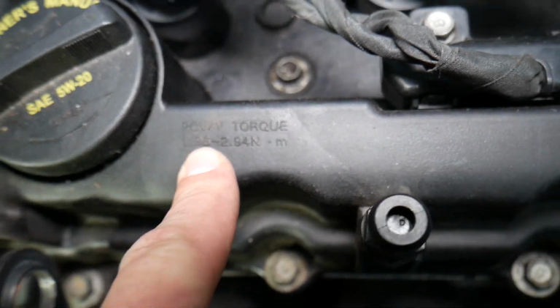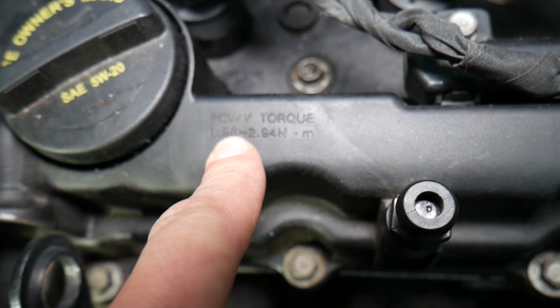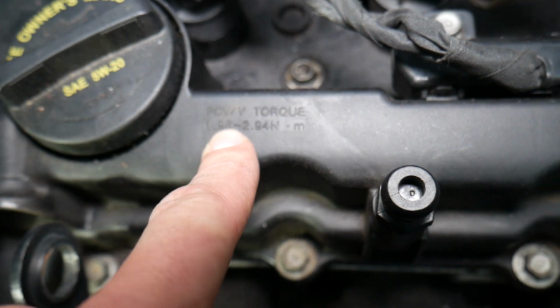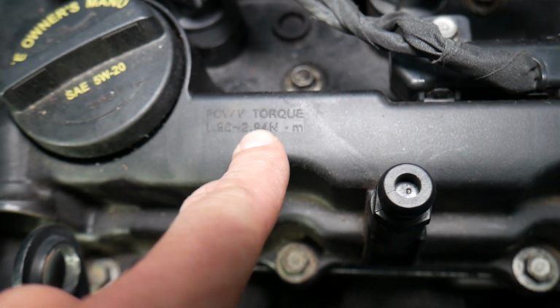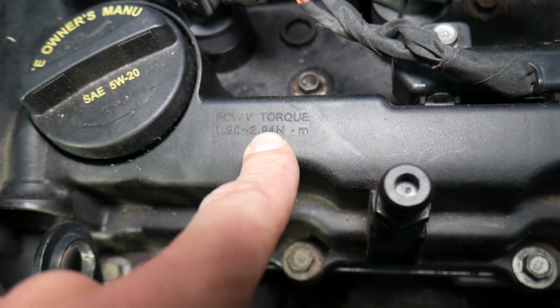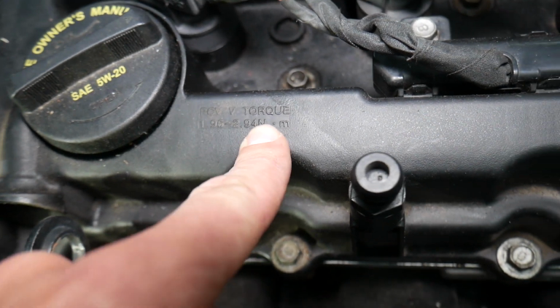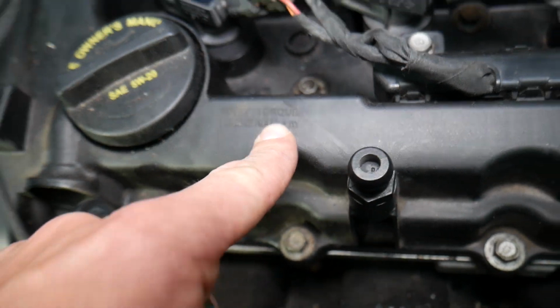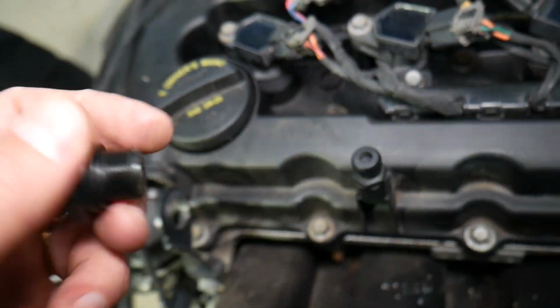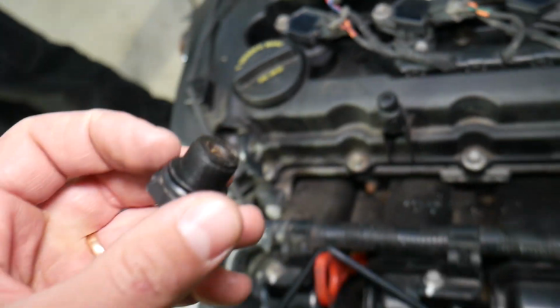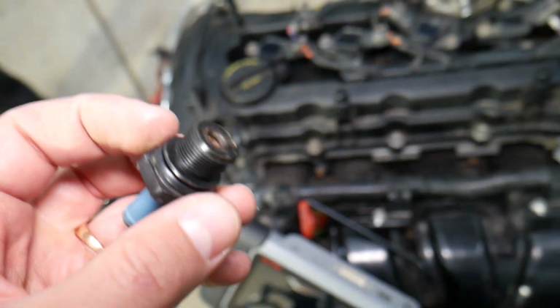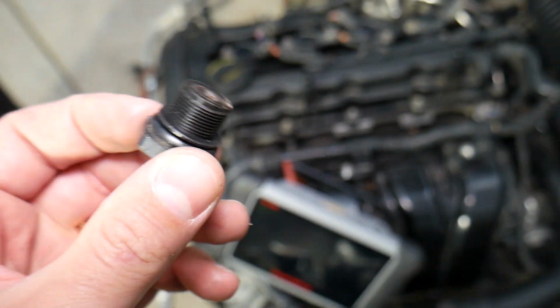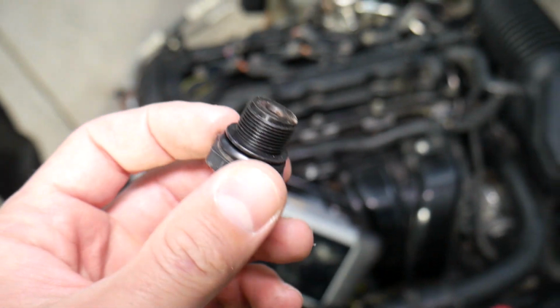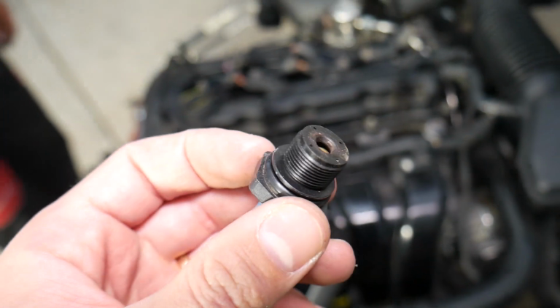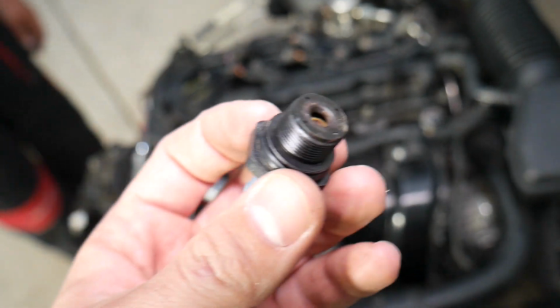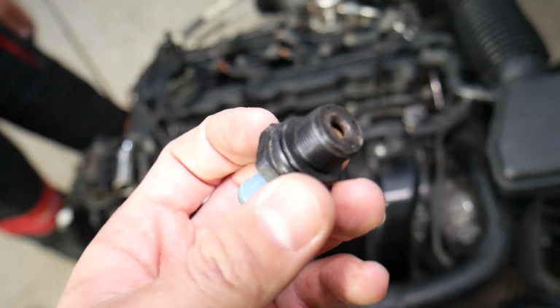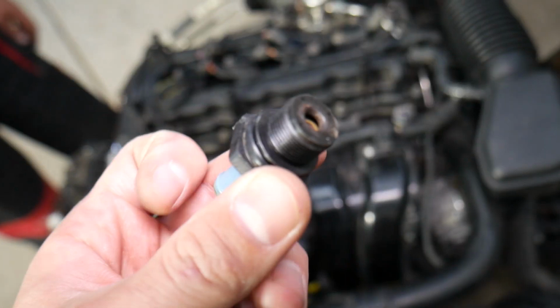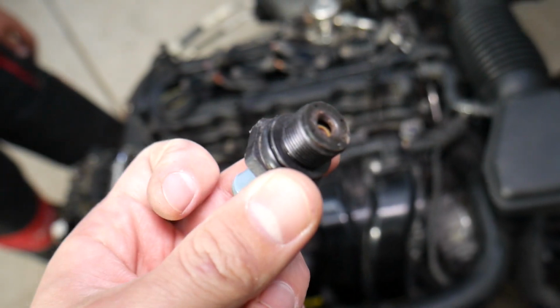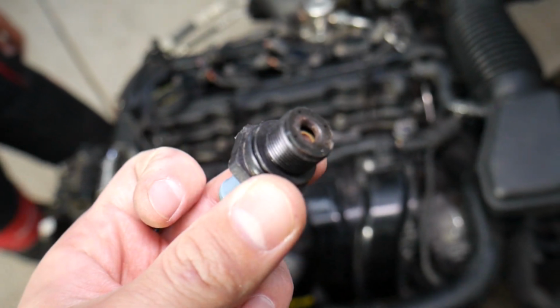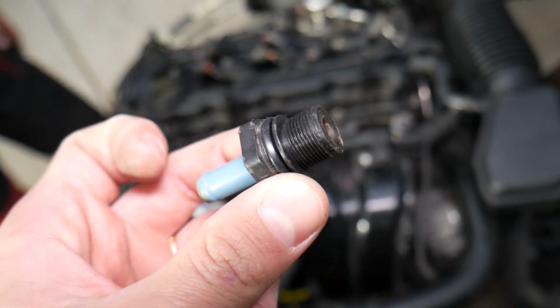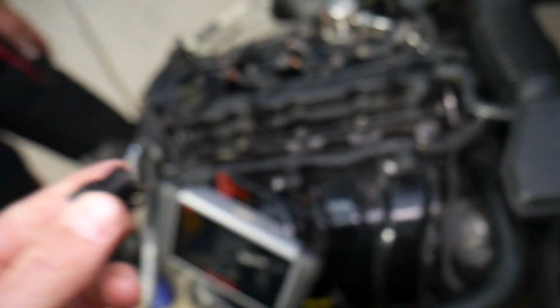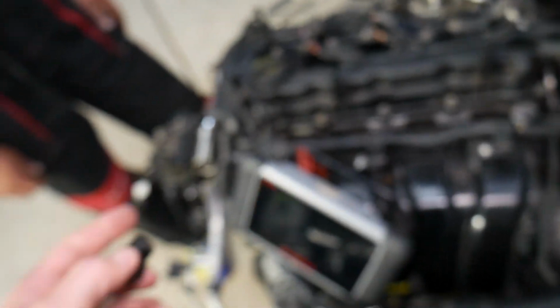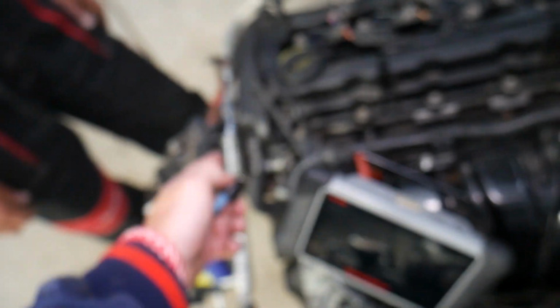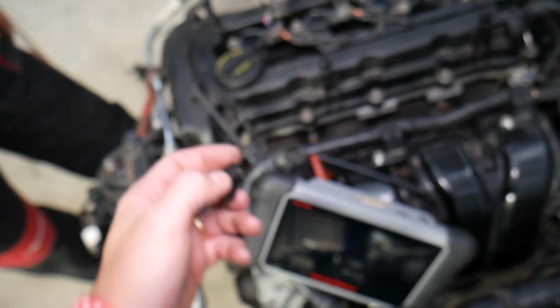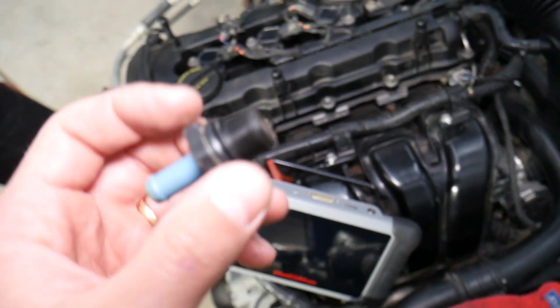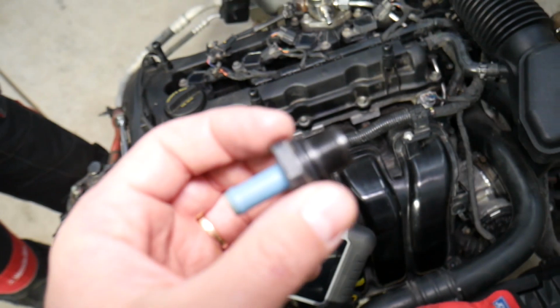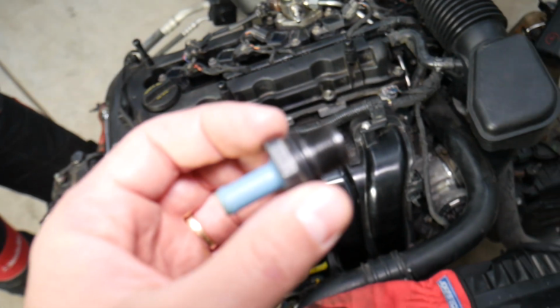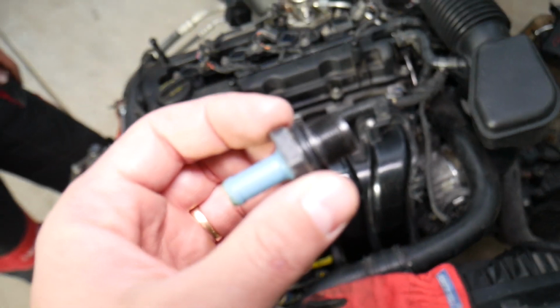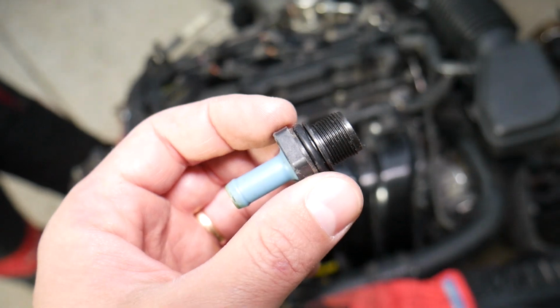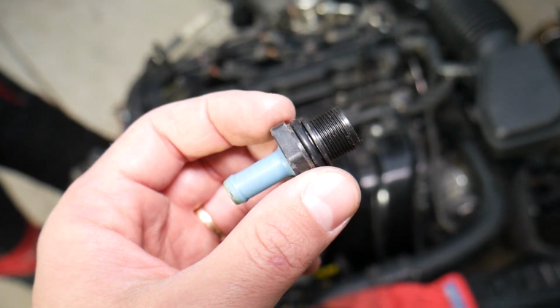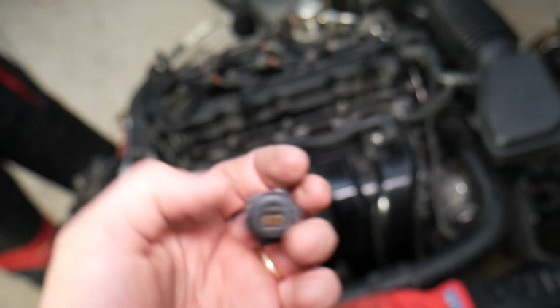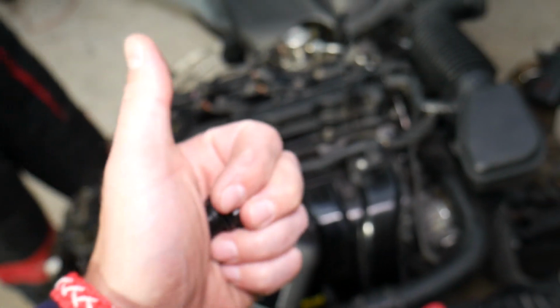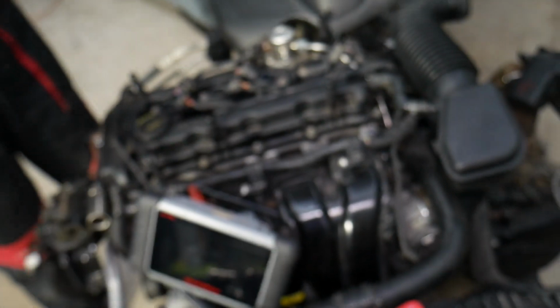You can see the torque specs right here: 1.96 to 2.94 Newton meters — so about 2 to 2.5 Newton meters. I usually tighten to that and you're ready to go. Don't forget to install the hose. Hopefully the video was helpful — thank you for watching and see you guys next time.